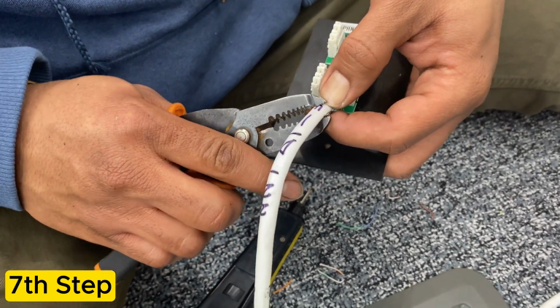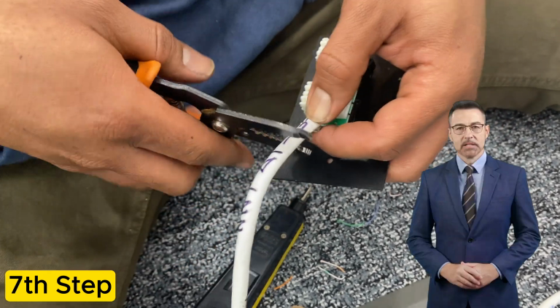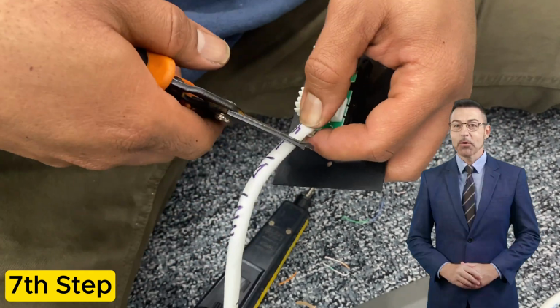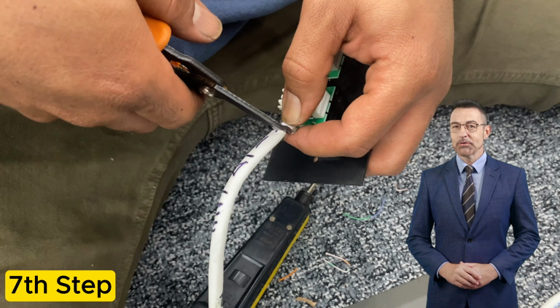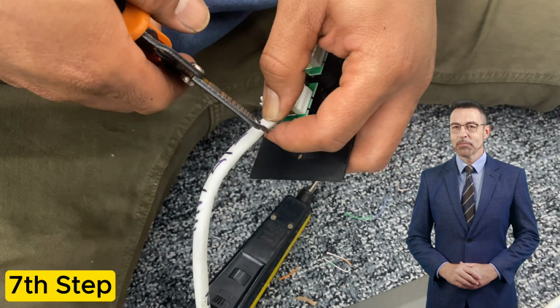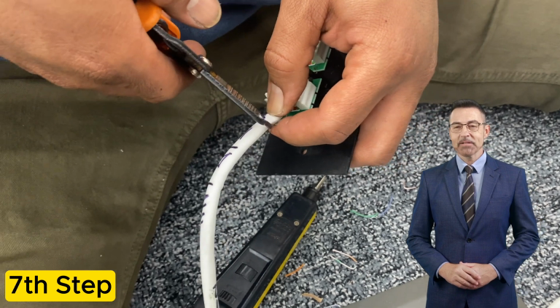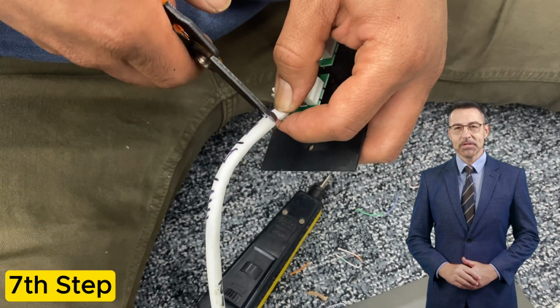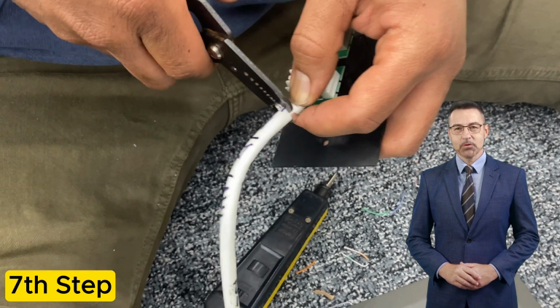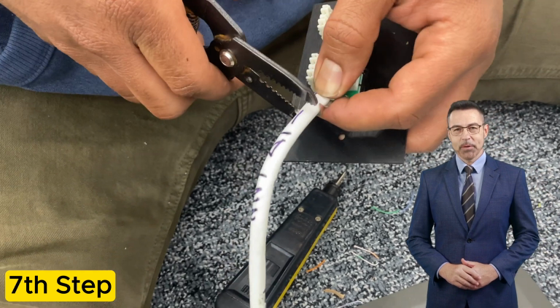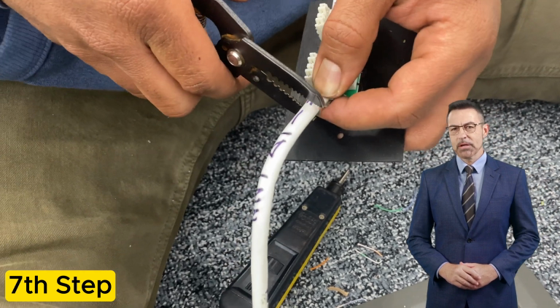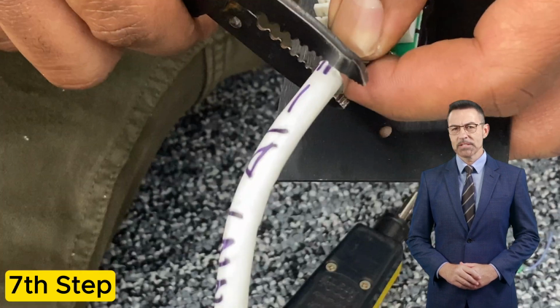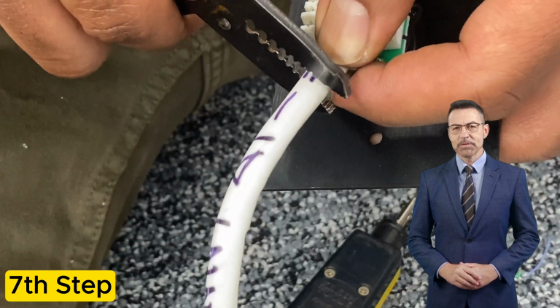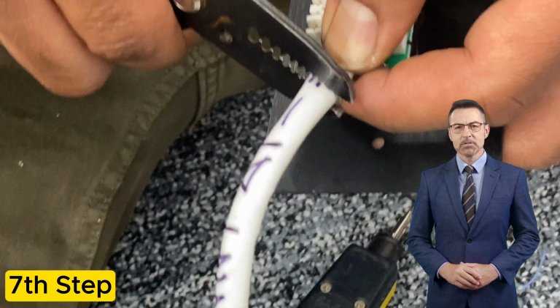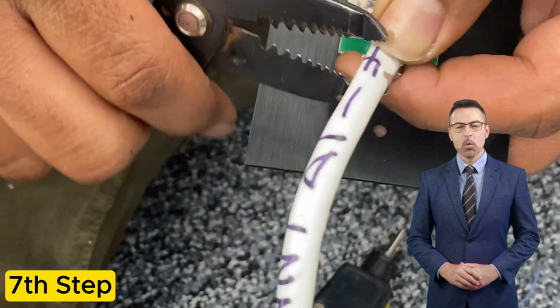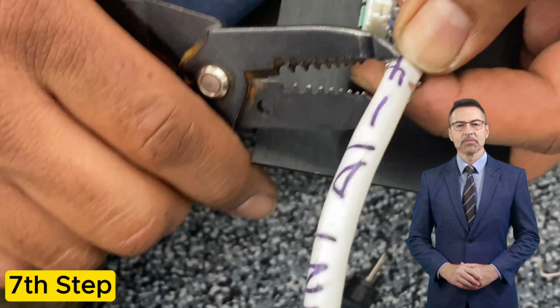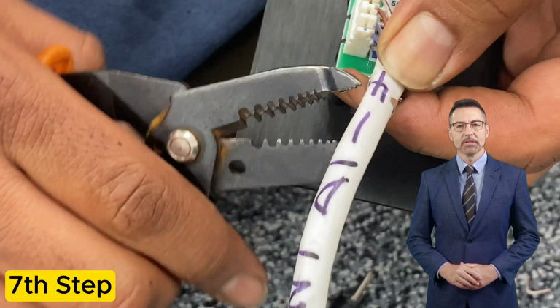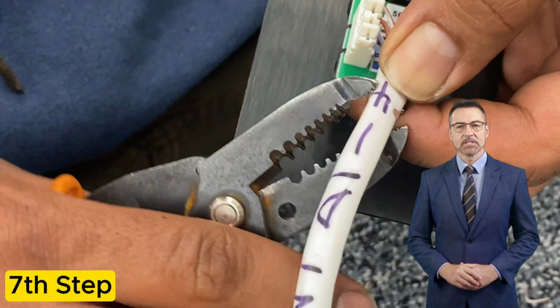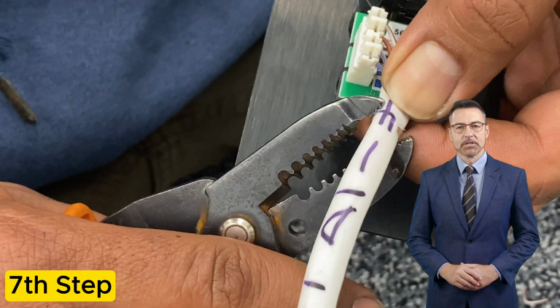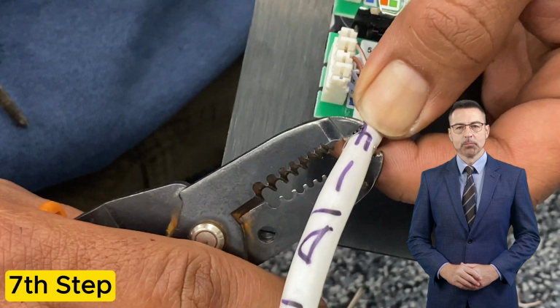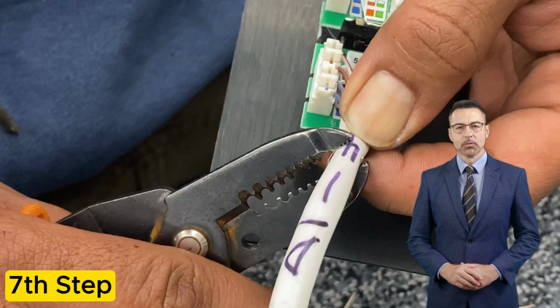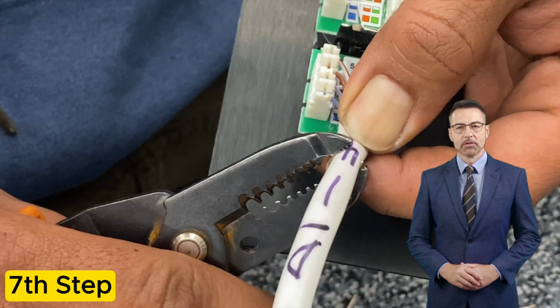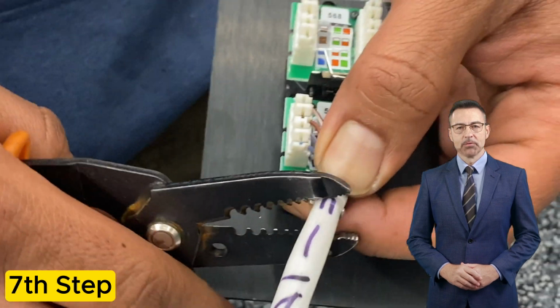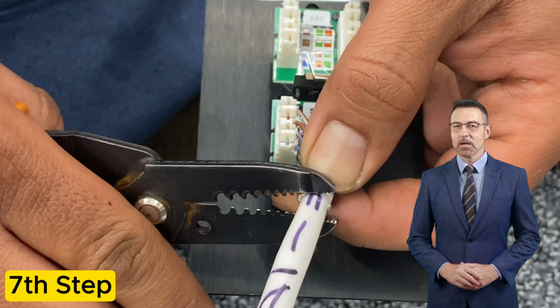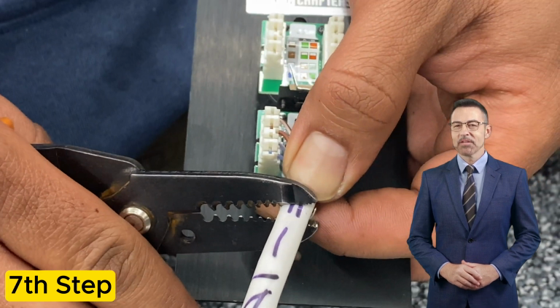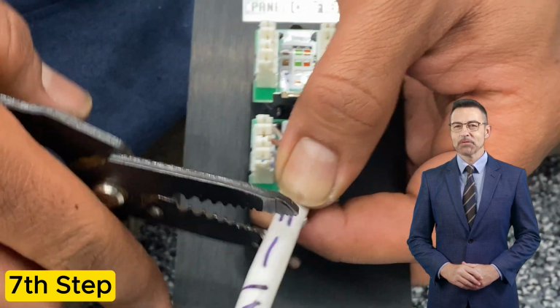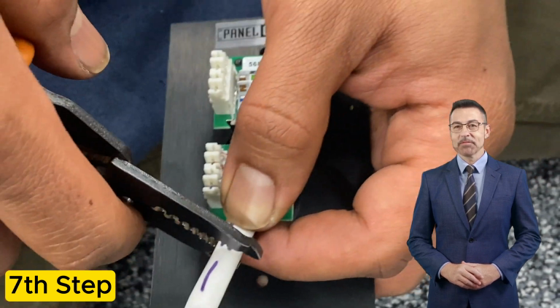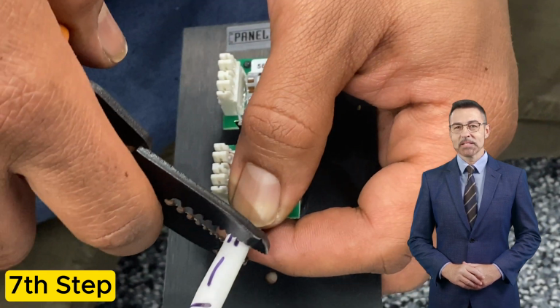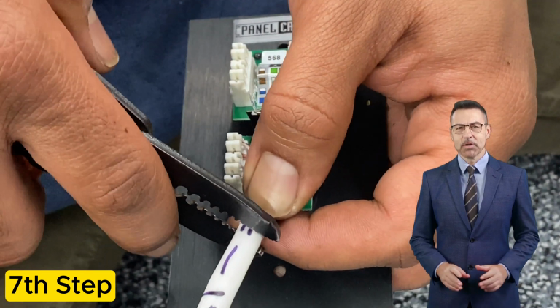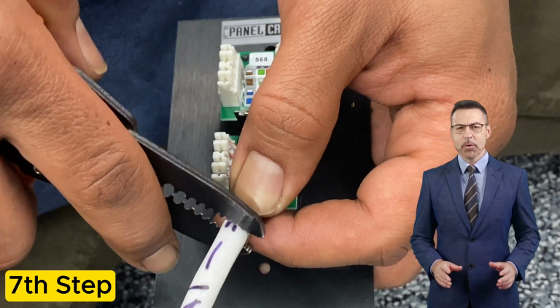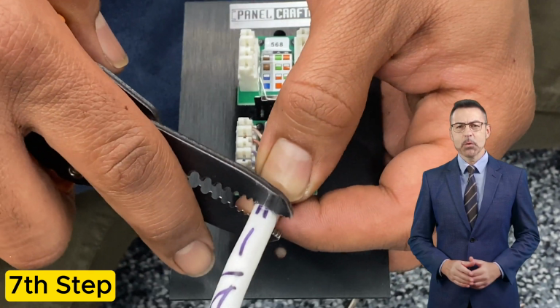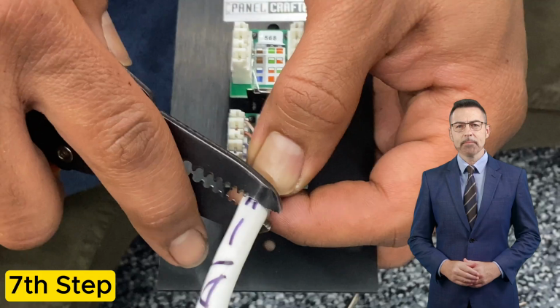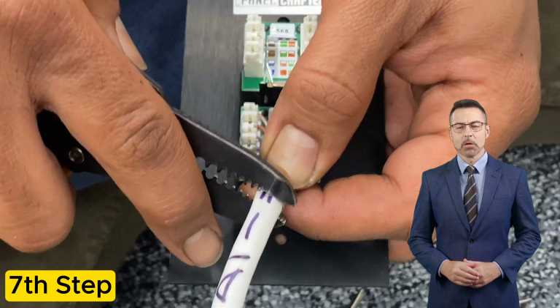He is now going to crimp the plate around the cable to properly complete the termination. Watch him terminate the second keystone port without interruption. Leave a thumbs up if you like this video format or comment below.